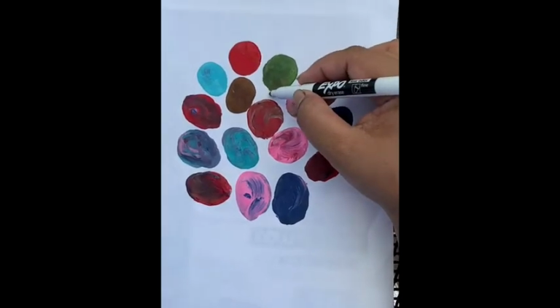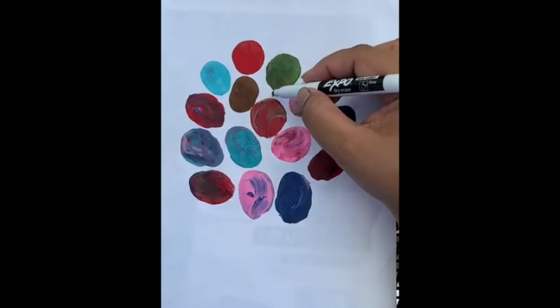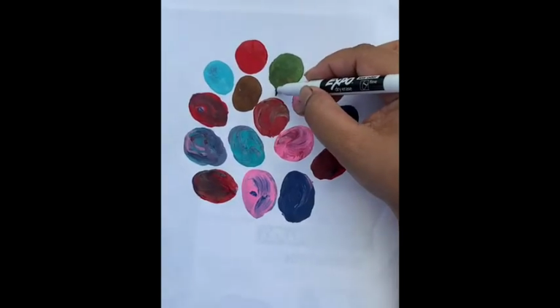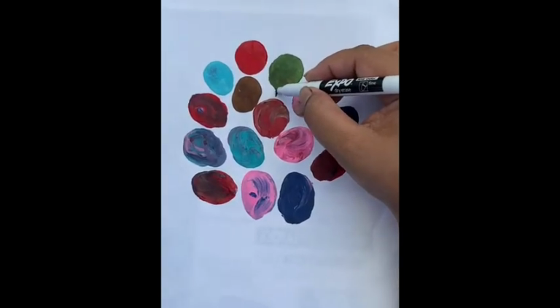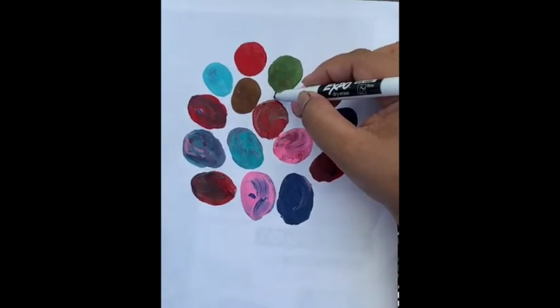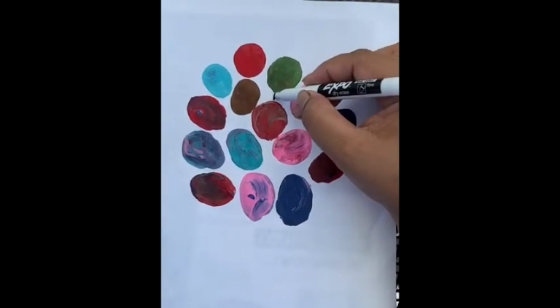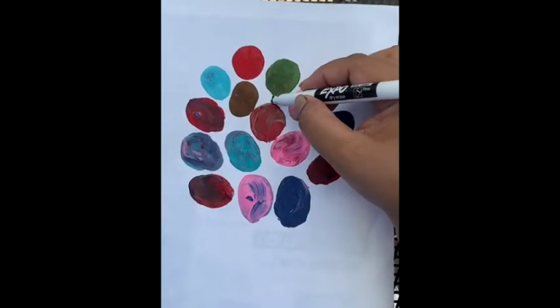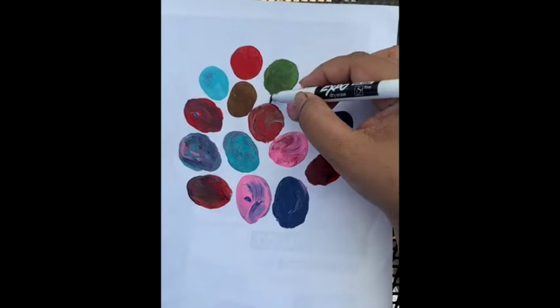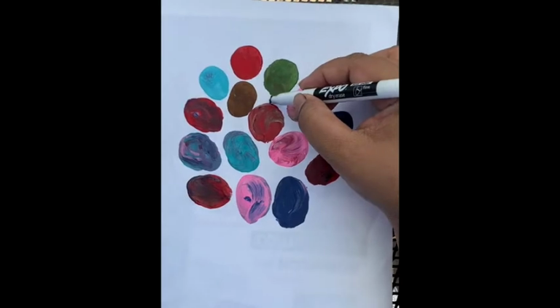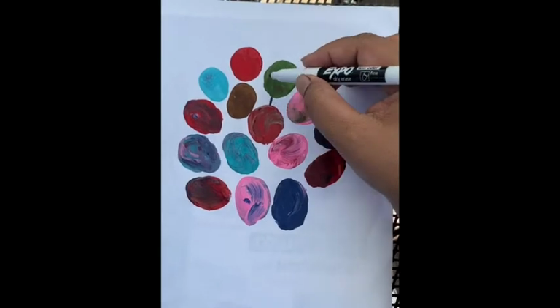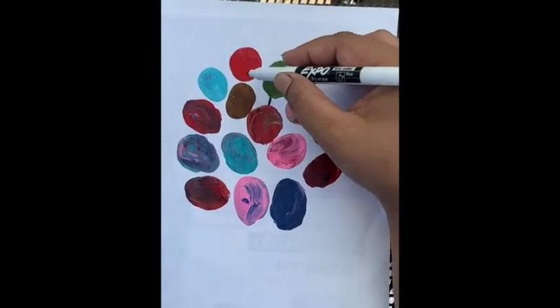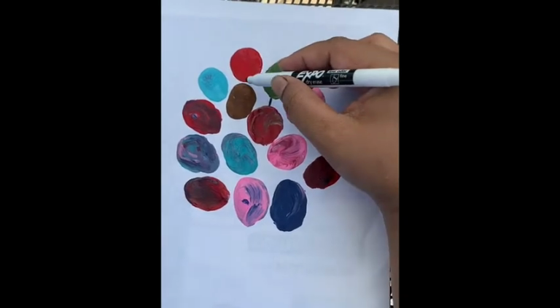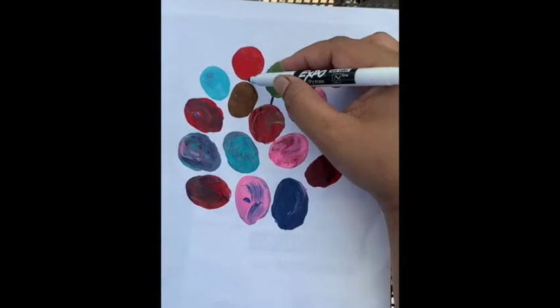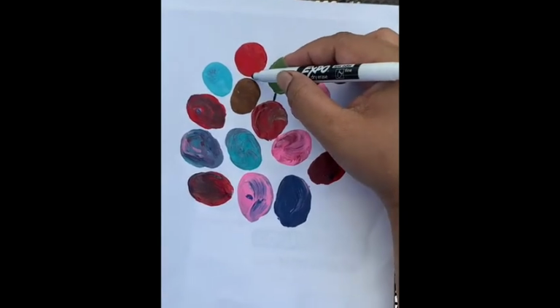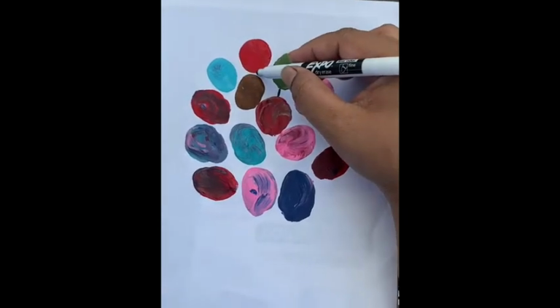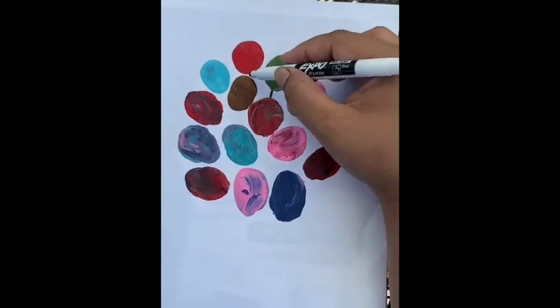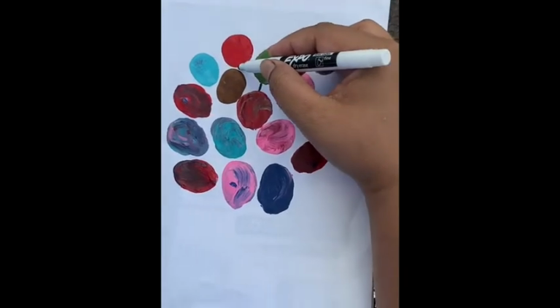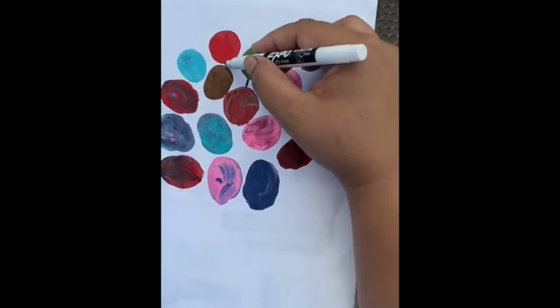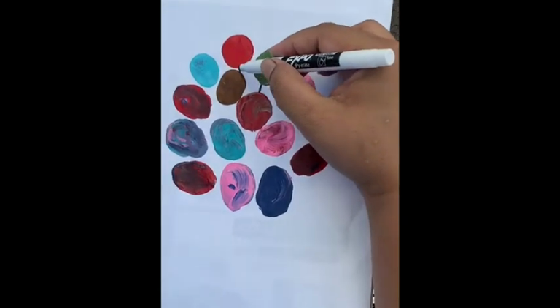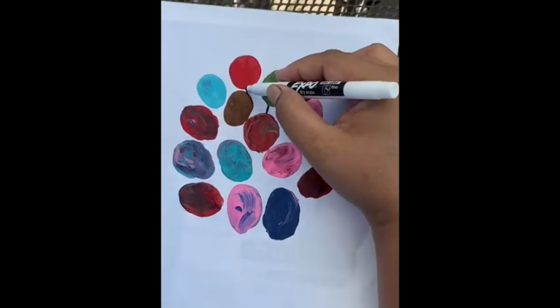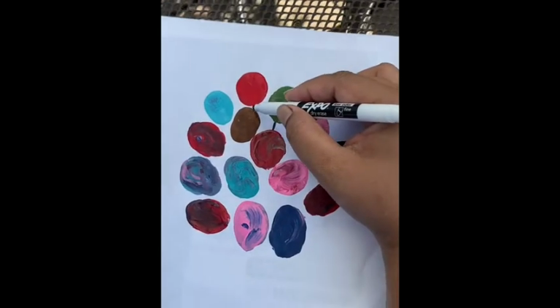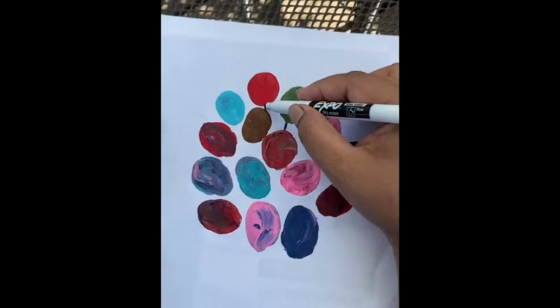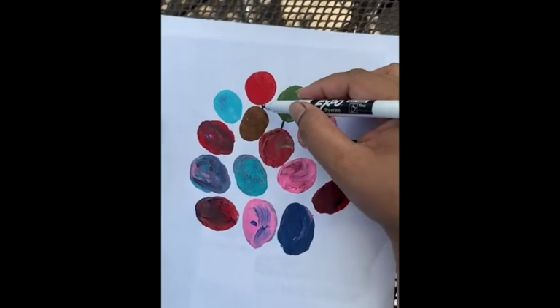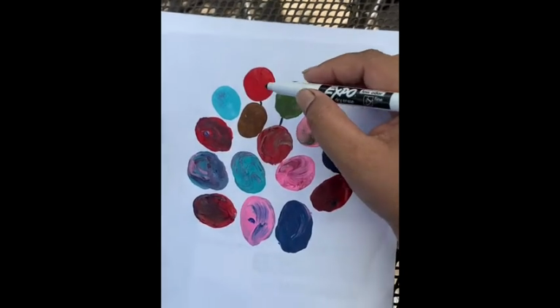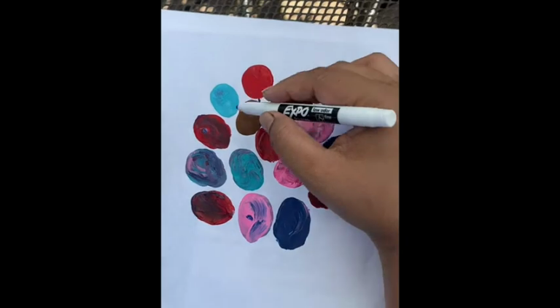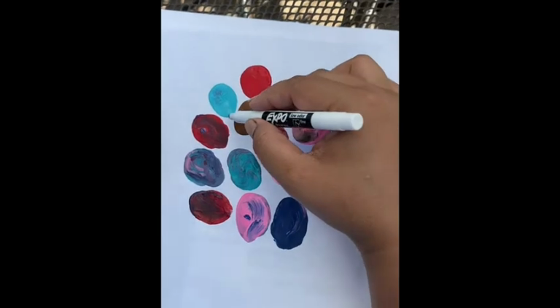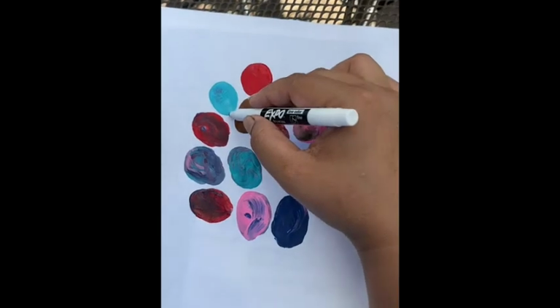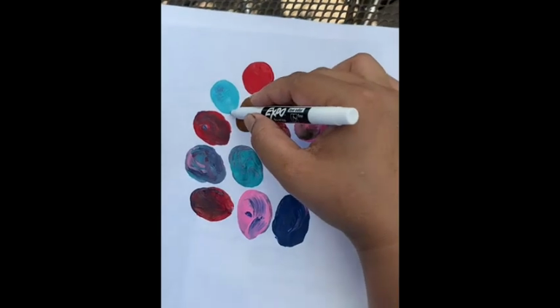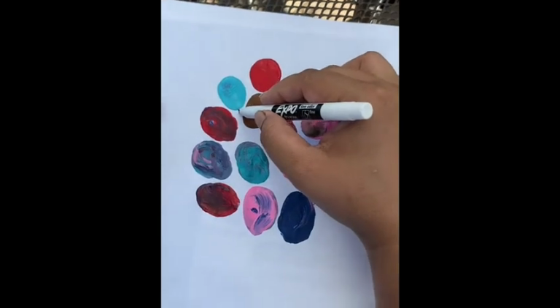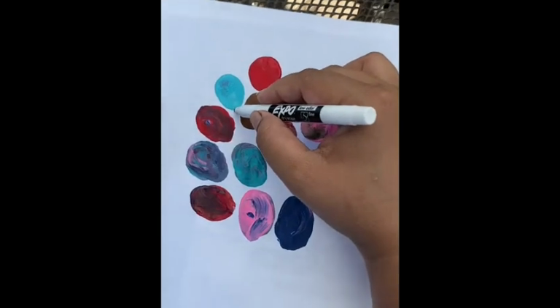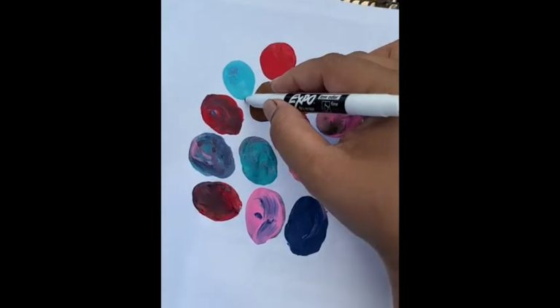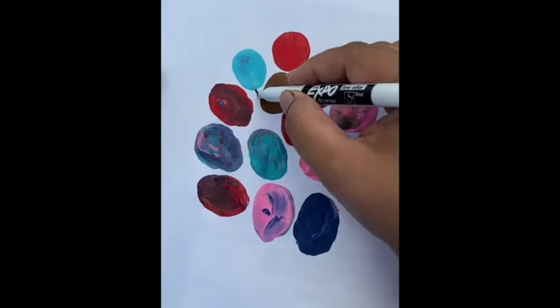So I'm just adding string. You can do it with a paintbrush too, but I don't have a paintbrush now so I'm using a marker.